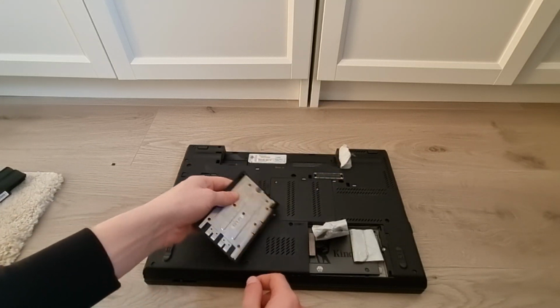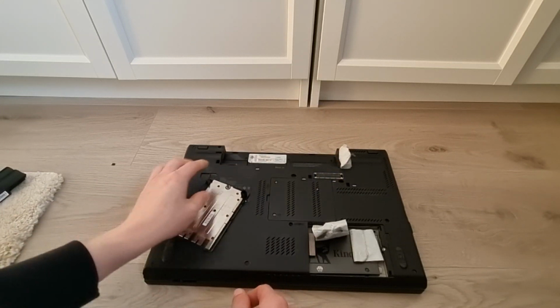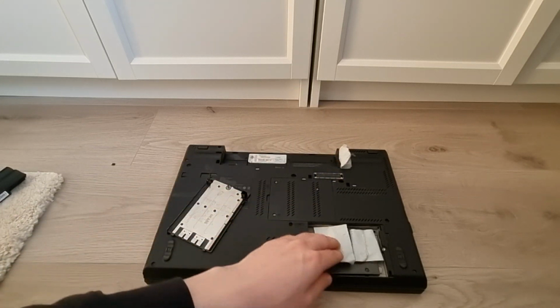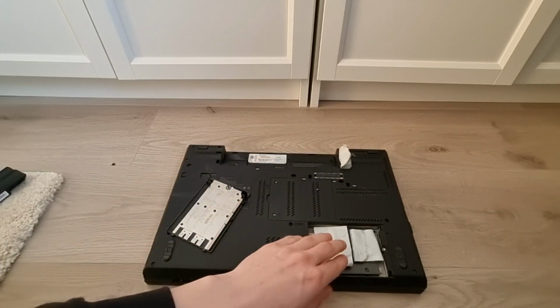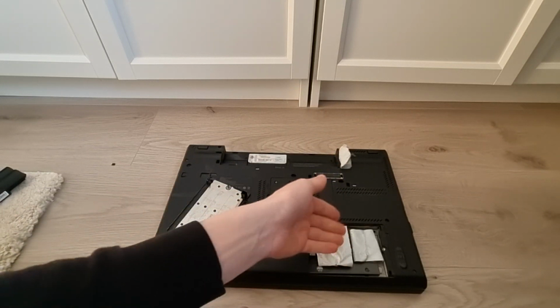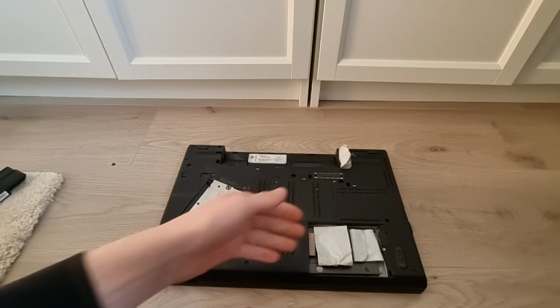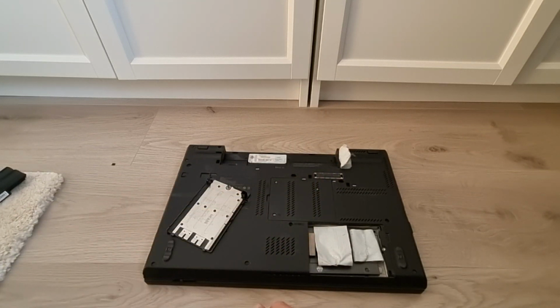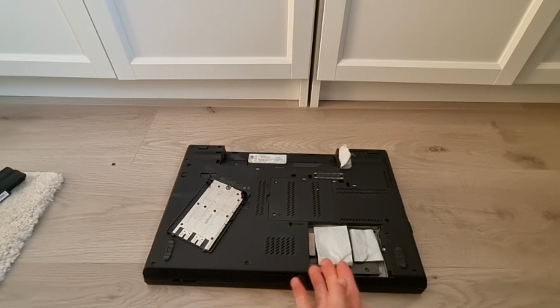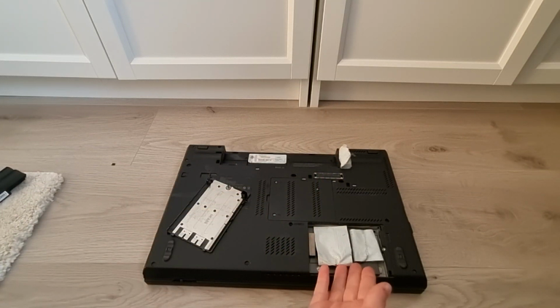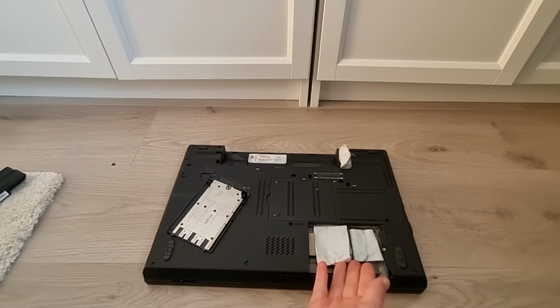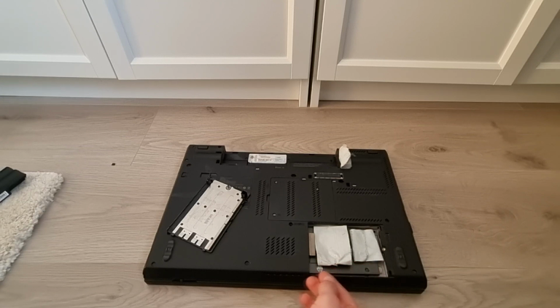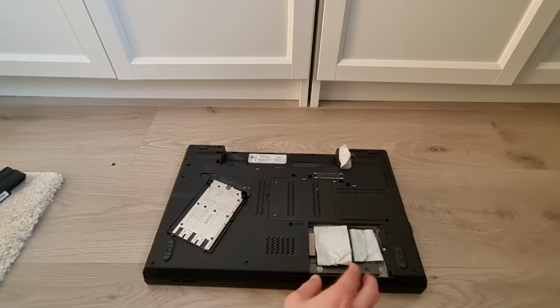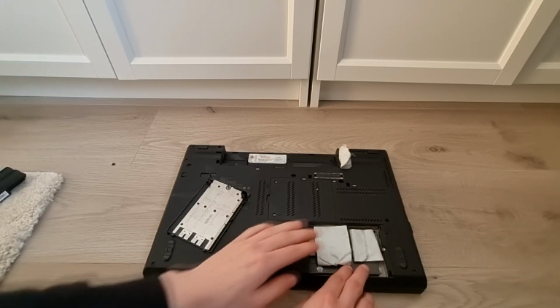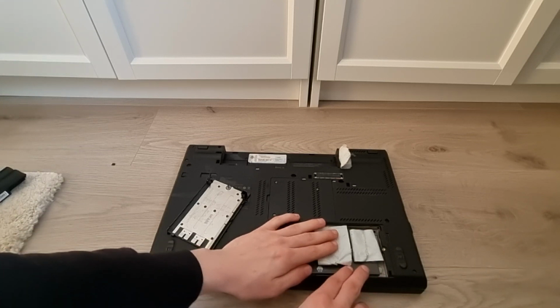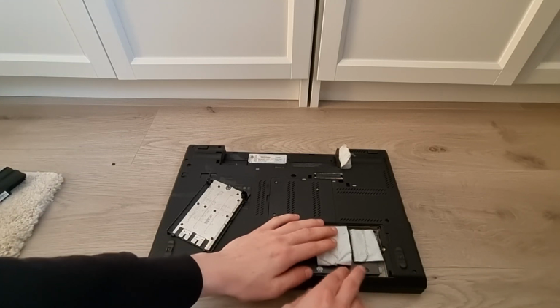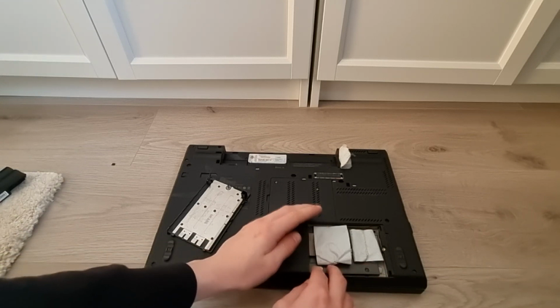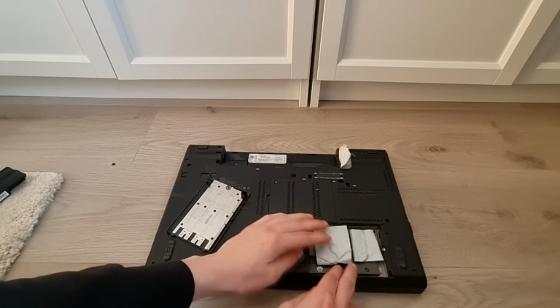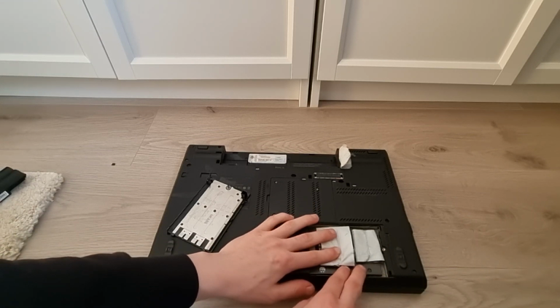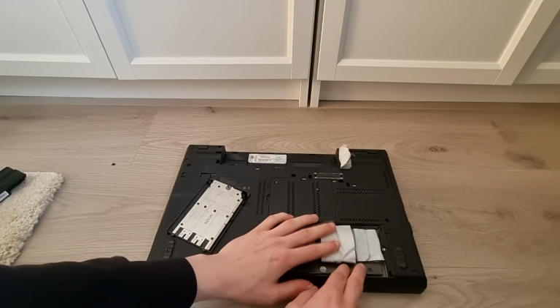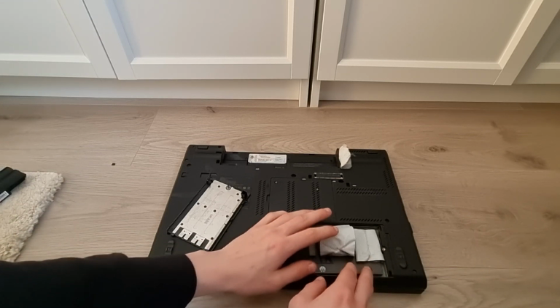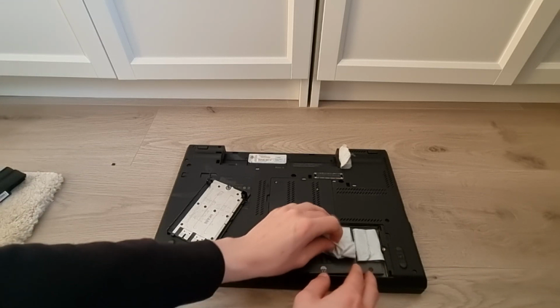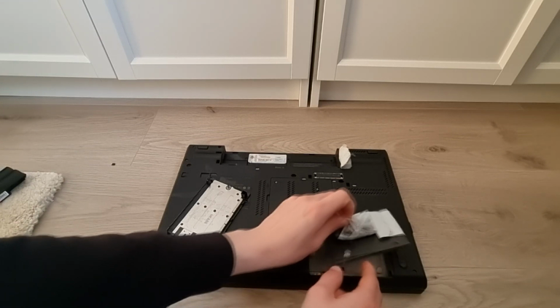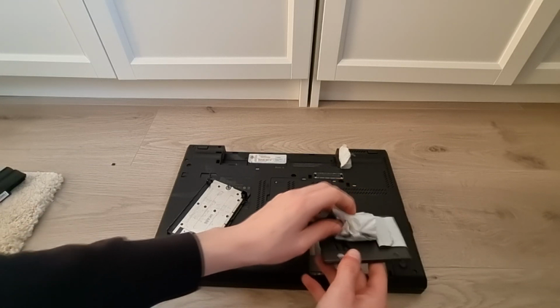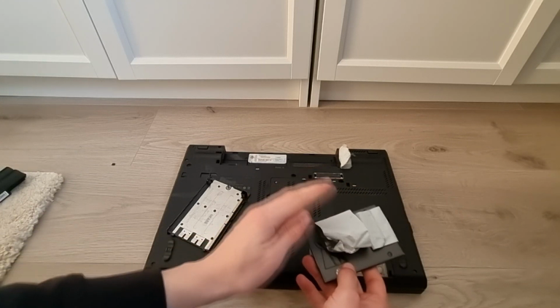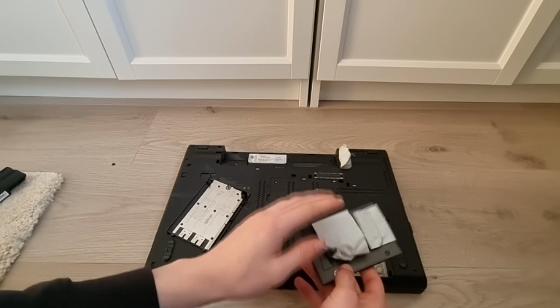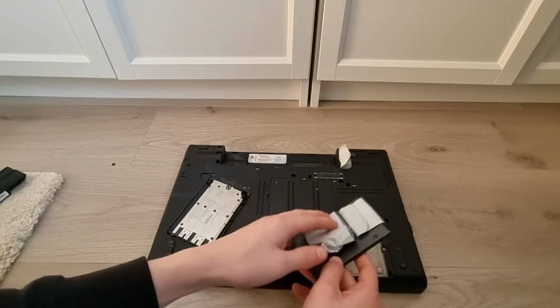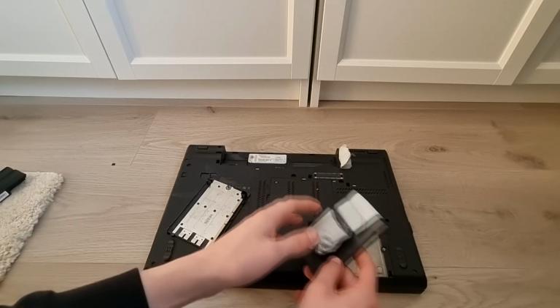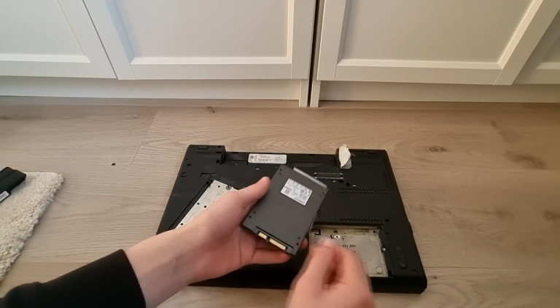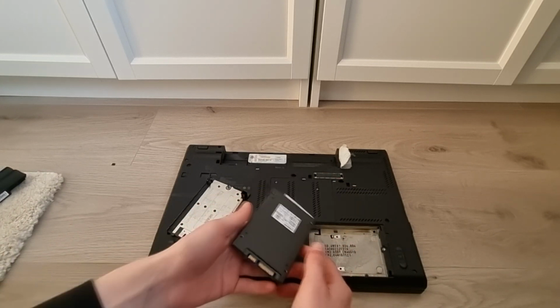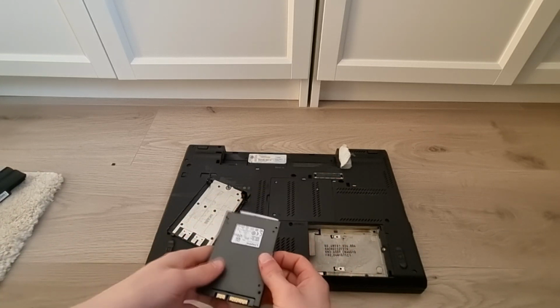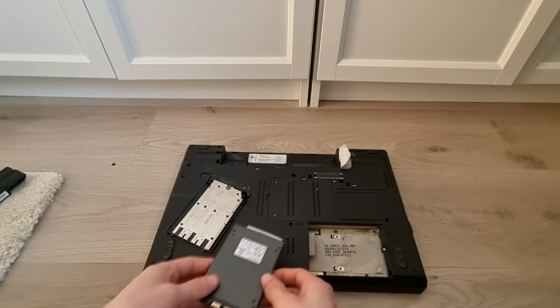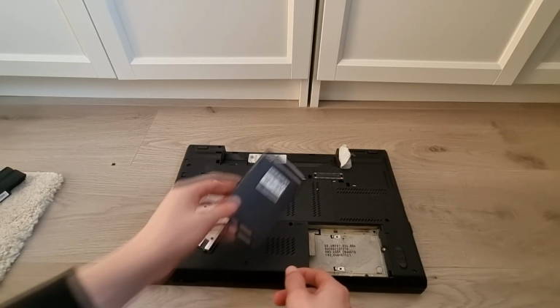In mine, the caddy is missing, so that's why it's taped up like this. But you can just slide out the hard drive caddy with the hard drive in there and replace it with something new.